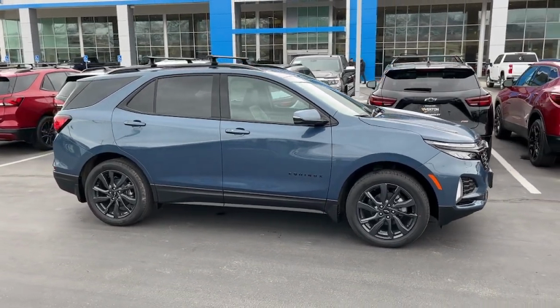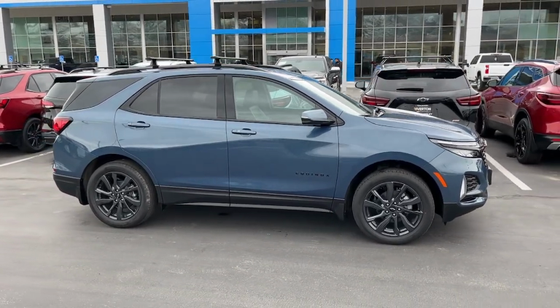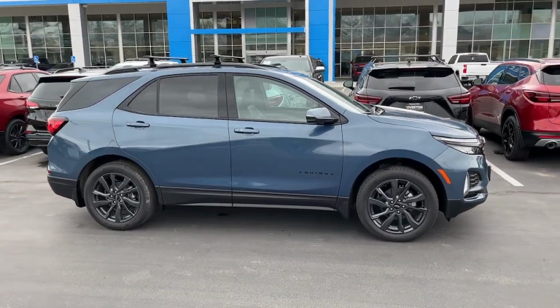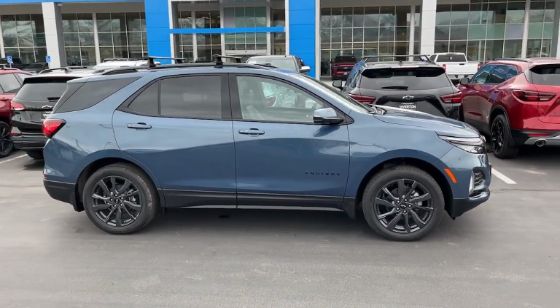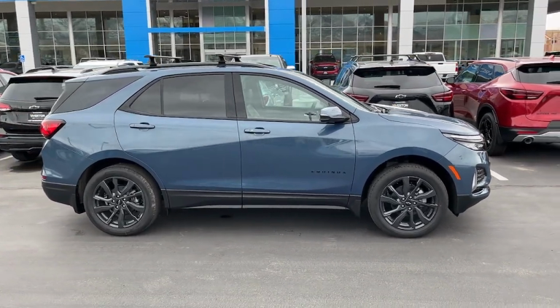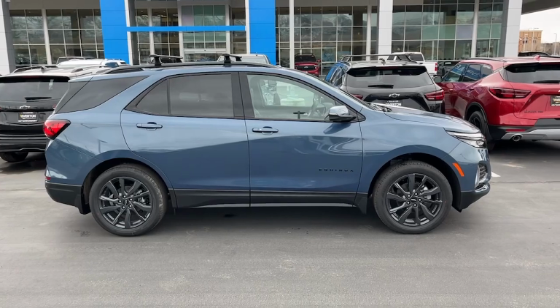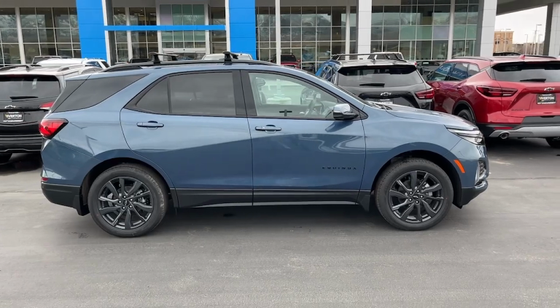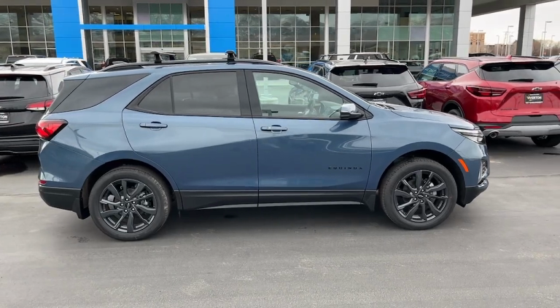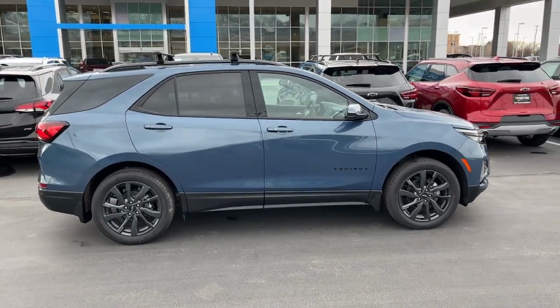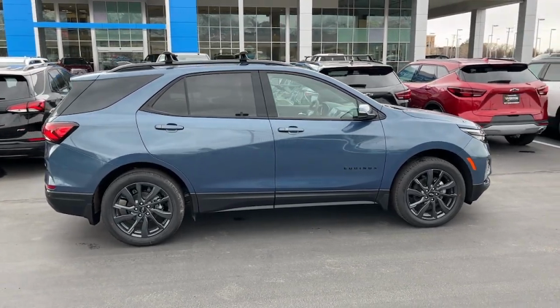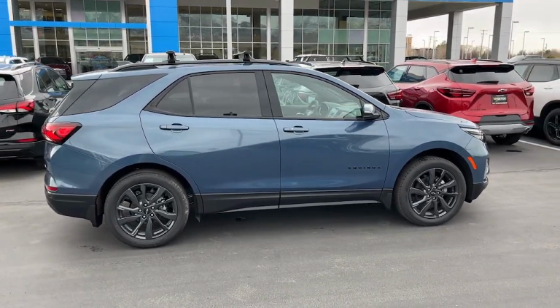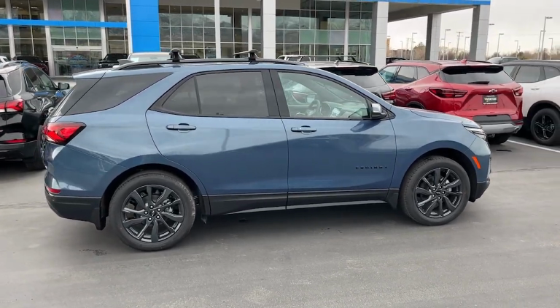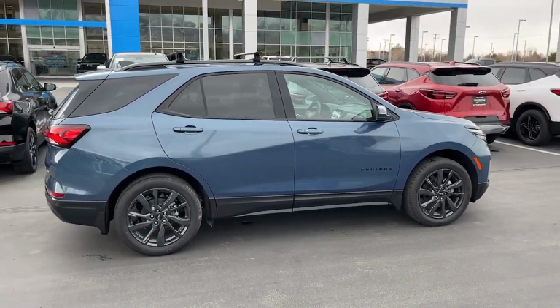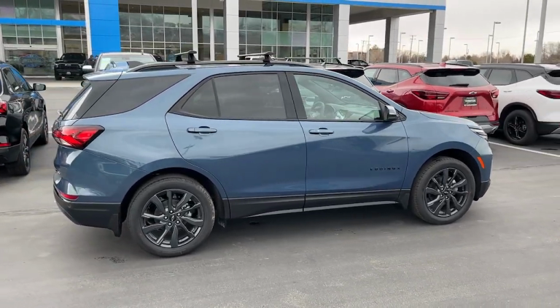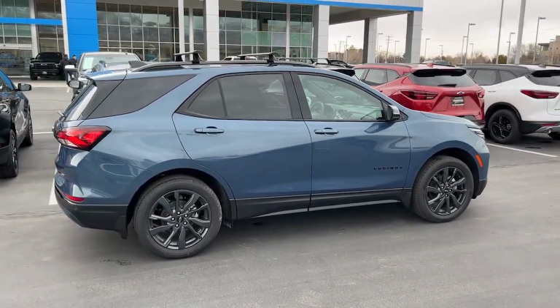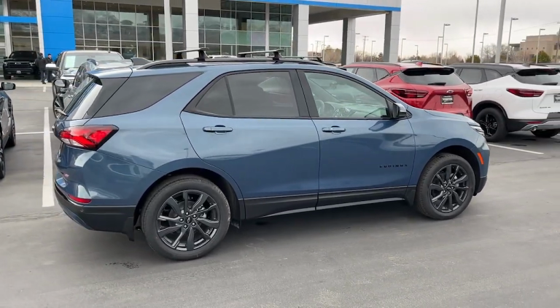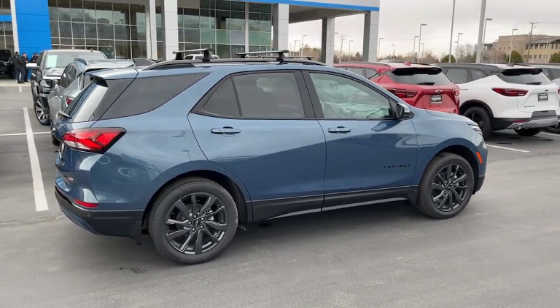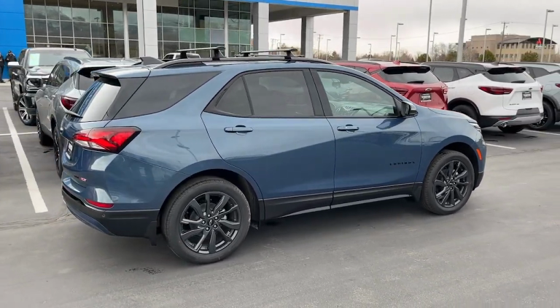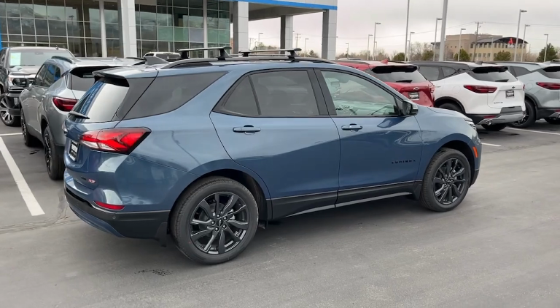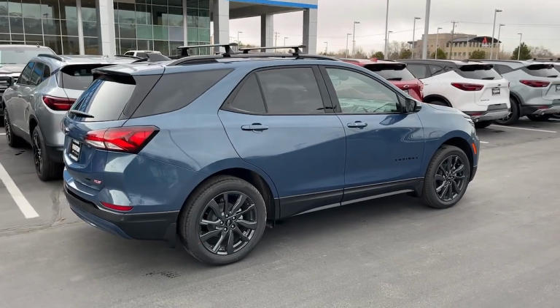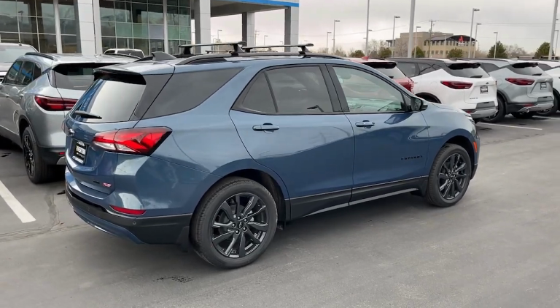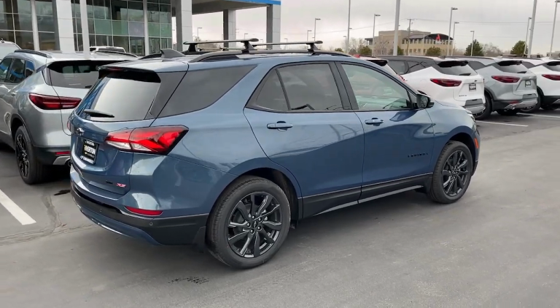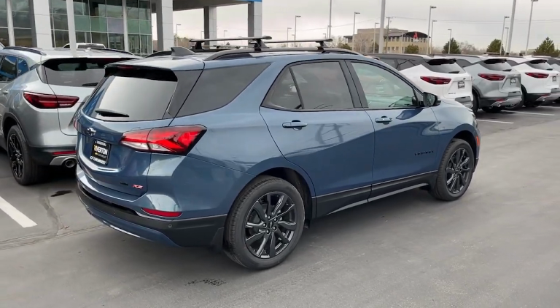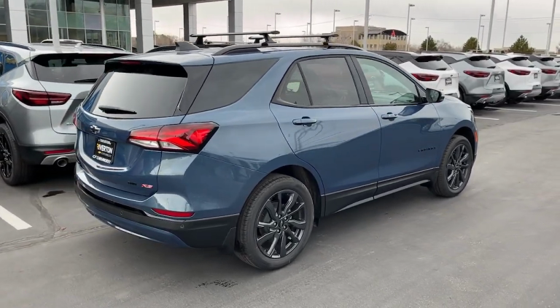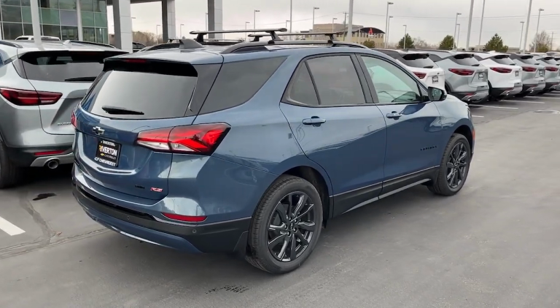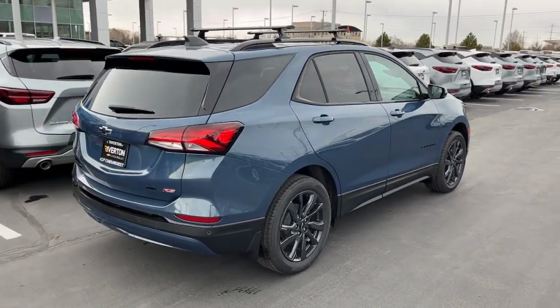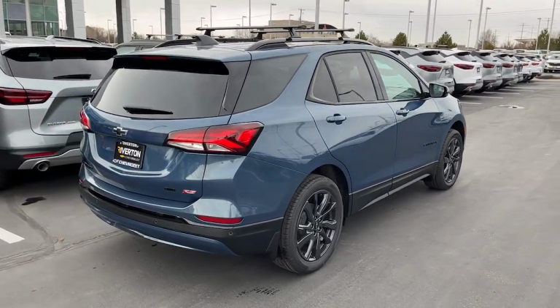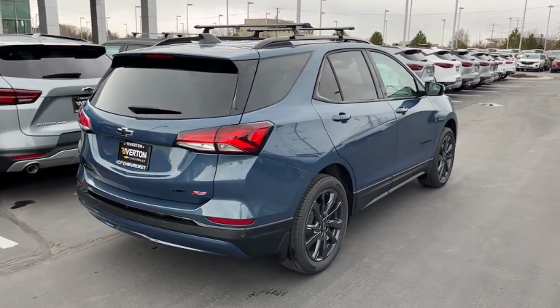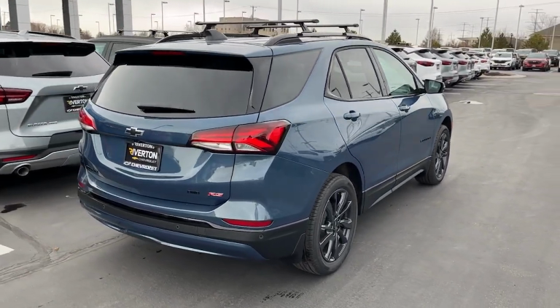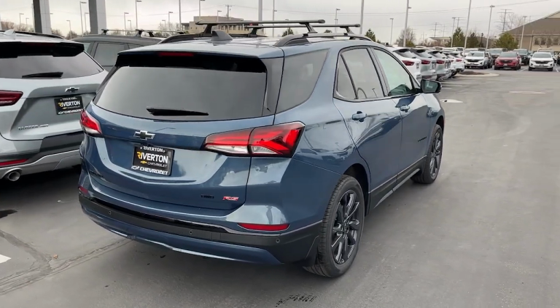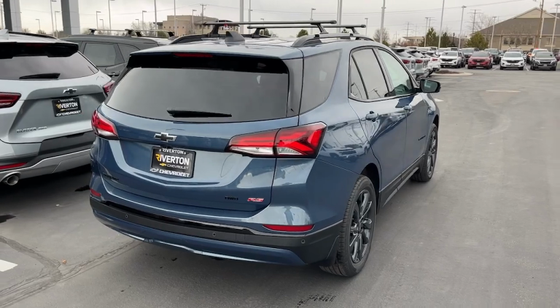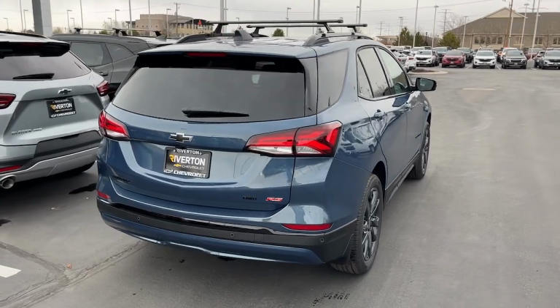Heated steering wheel, heated driver's seat, keyless entry, sunroof/moonroof, heated mirrors, premium sound system, adaptive cruise control, power liftgate, power passenger seat, and satellite radio.